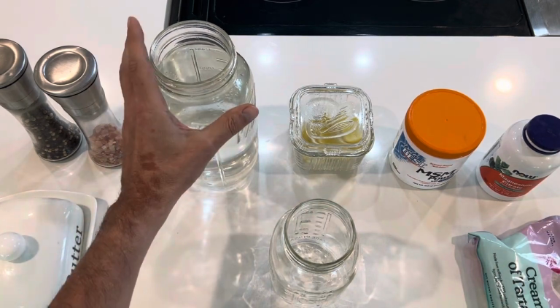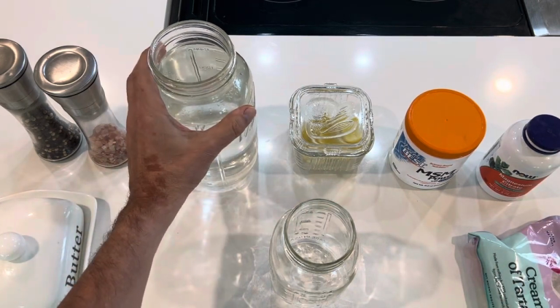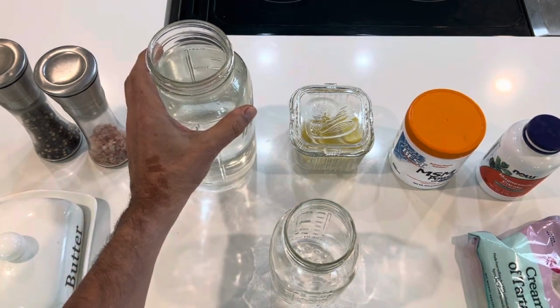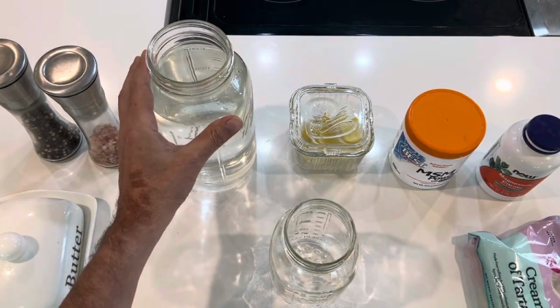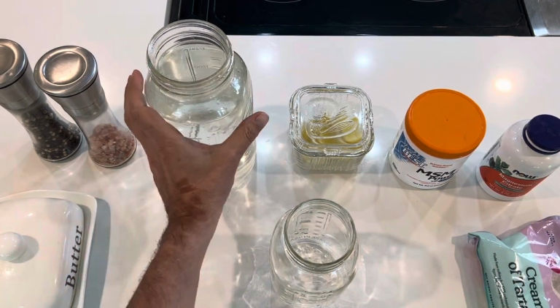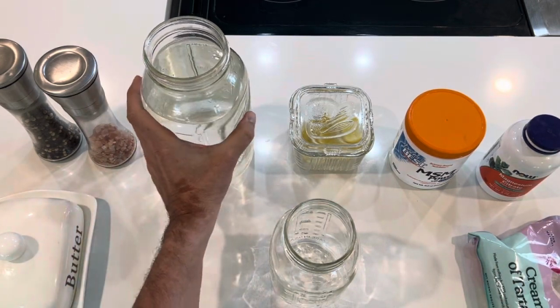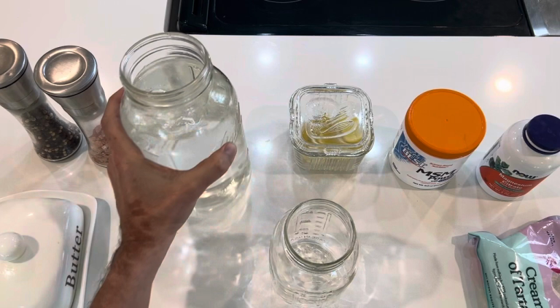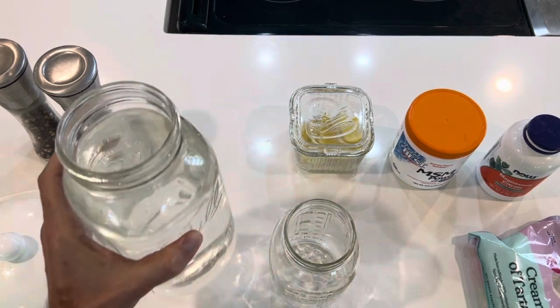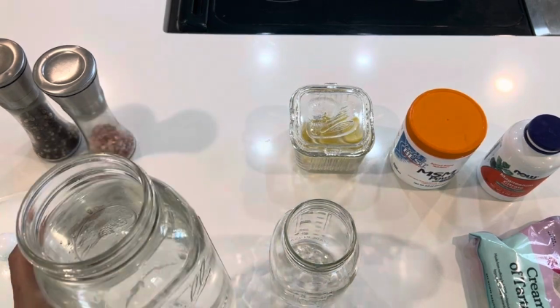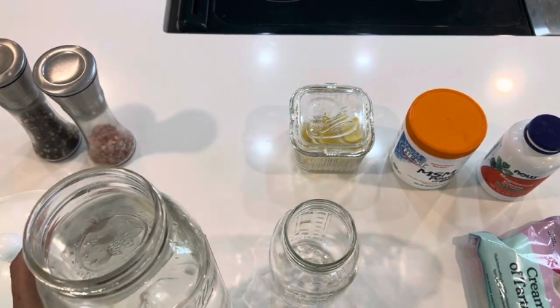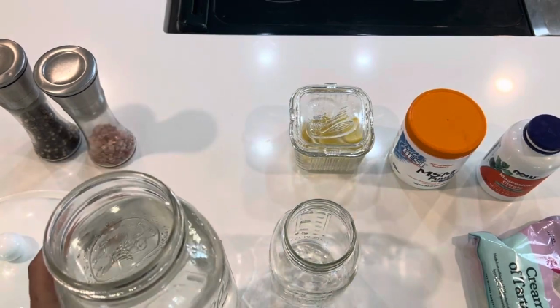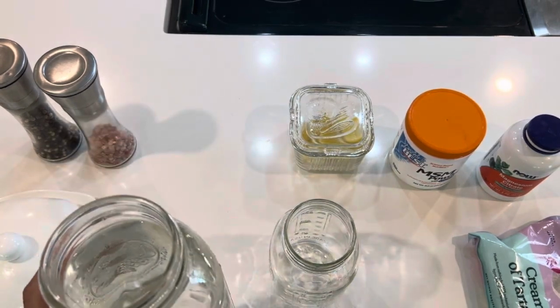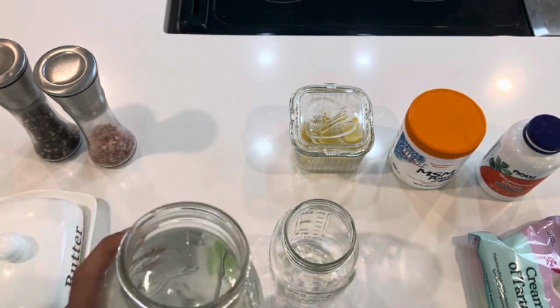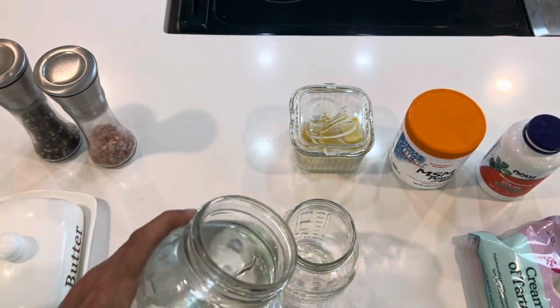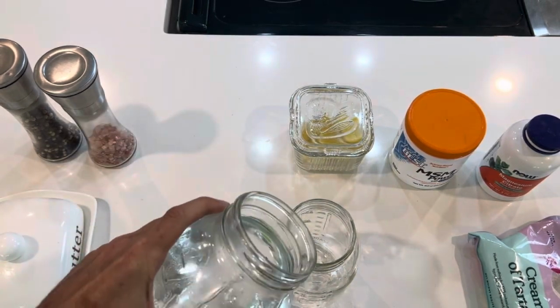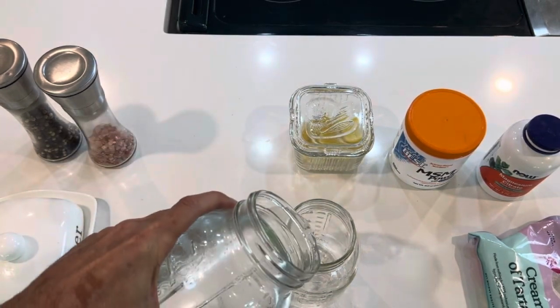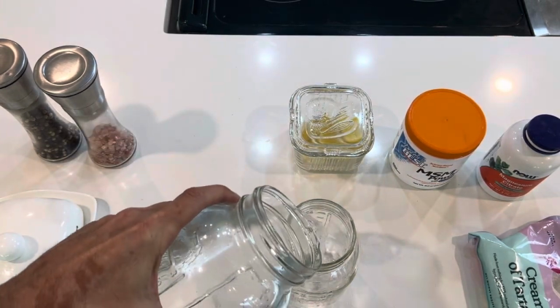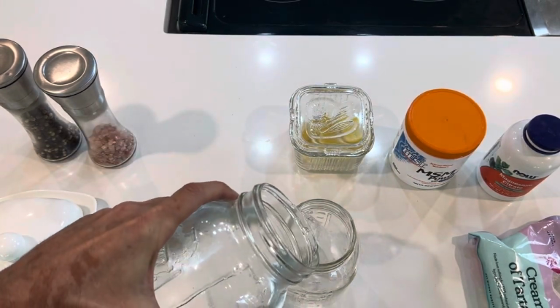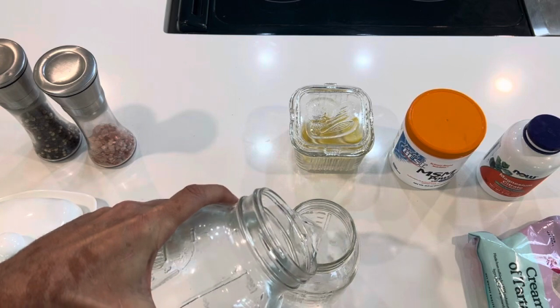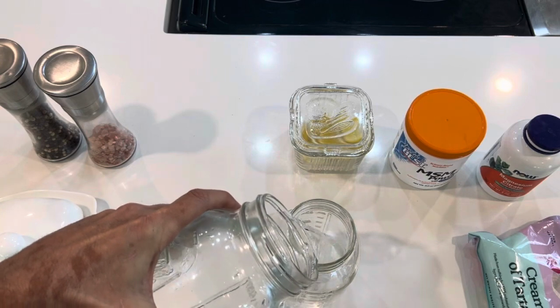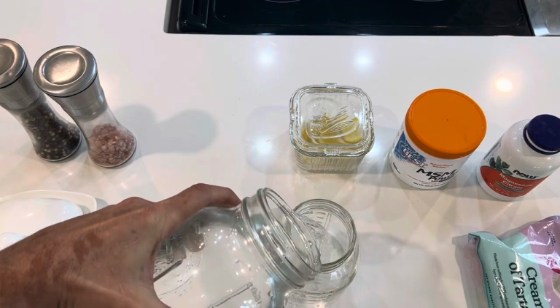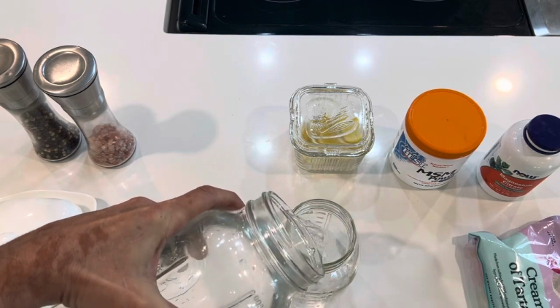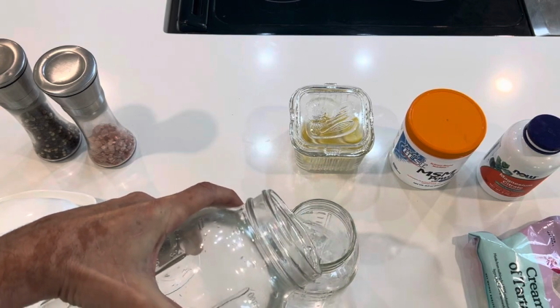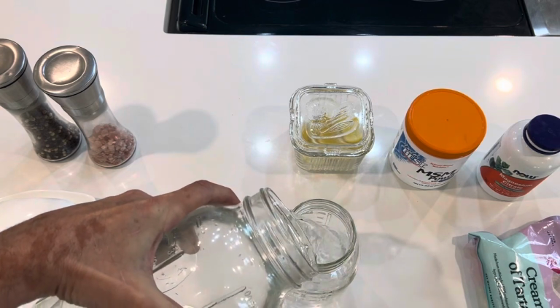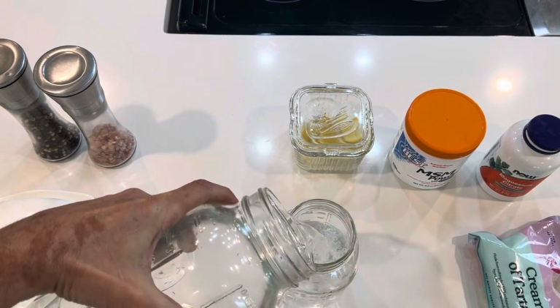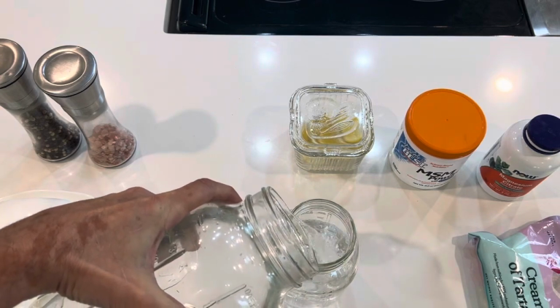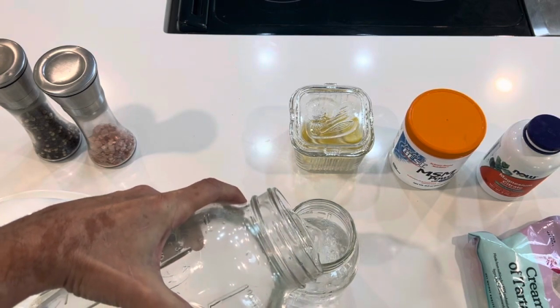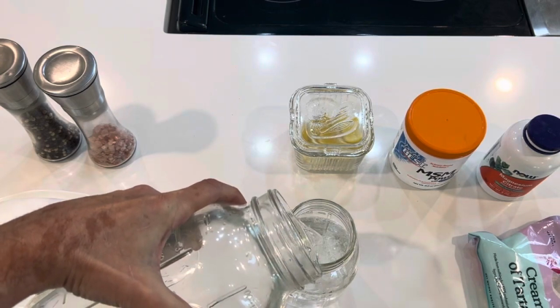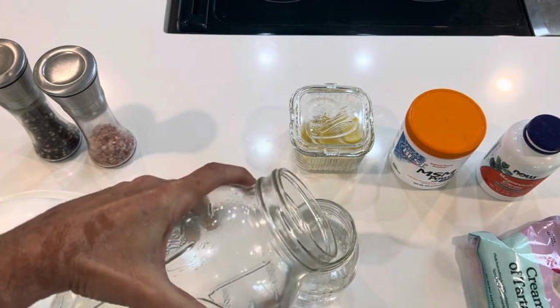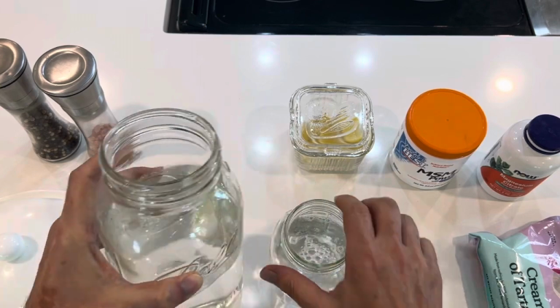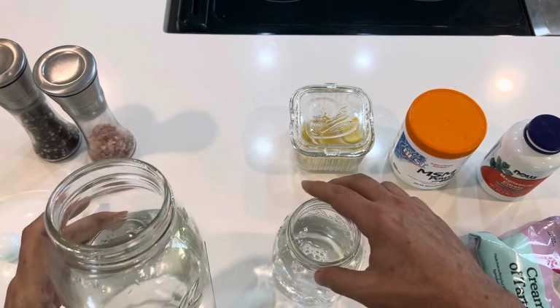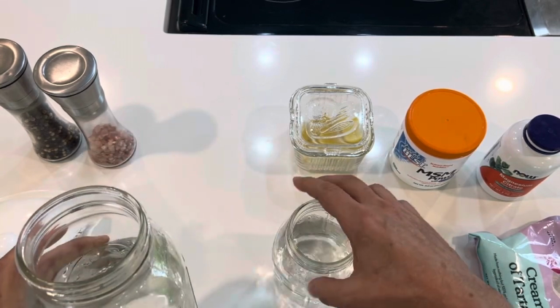I'm going to start off with some water here. My water has been filtered, has a little salt added to it, and it has been structured. I'm going to put about 500 to 600 milliliters in here, which is like about two cups.